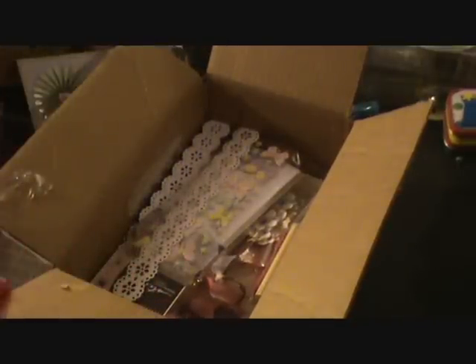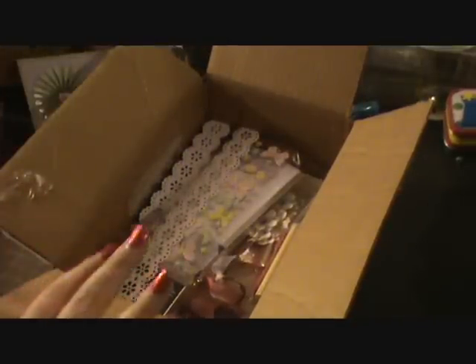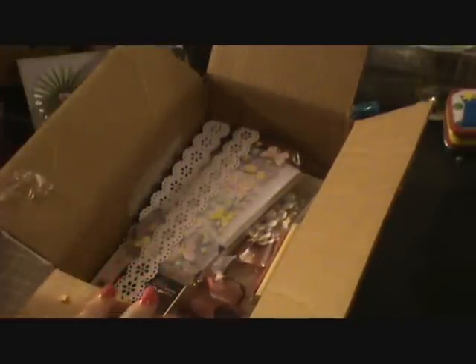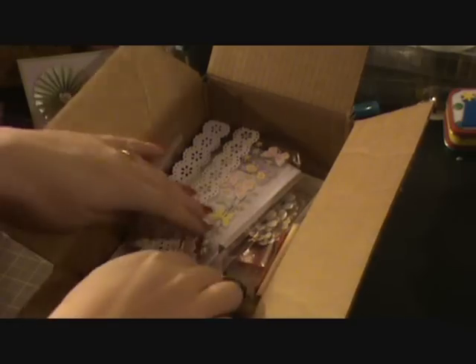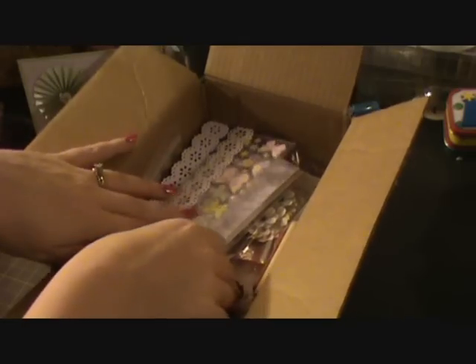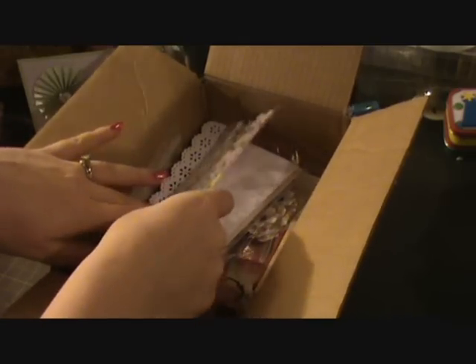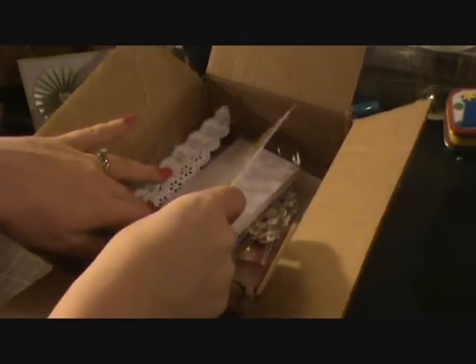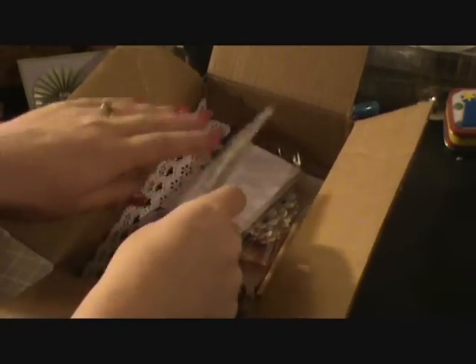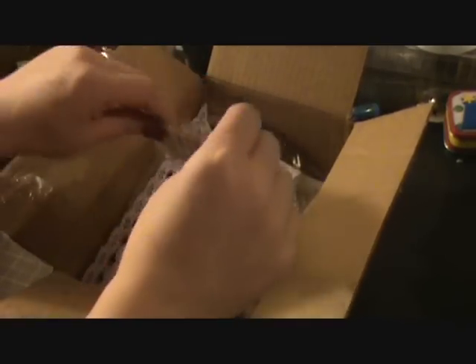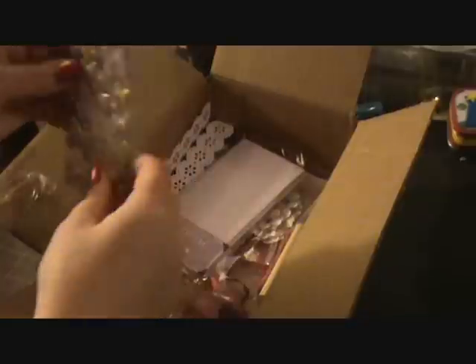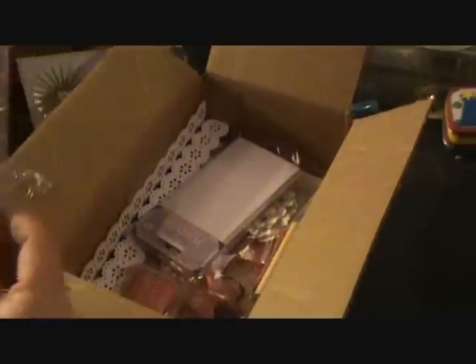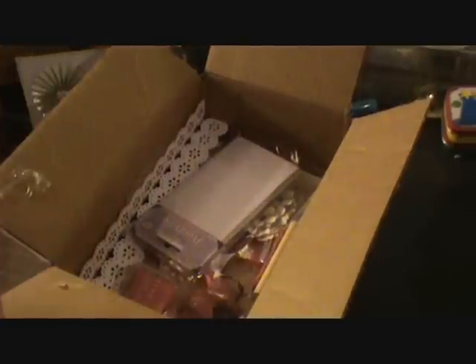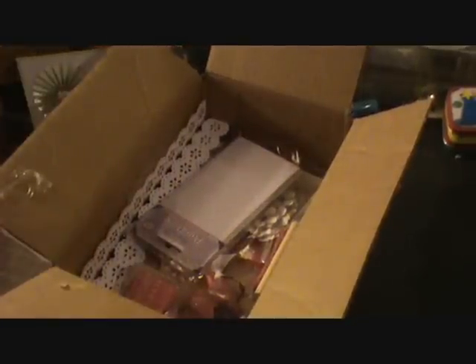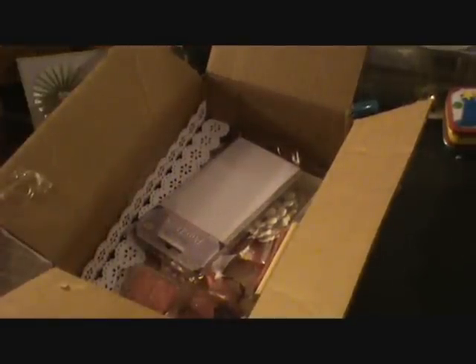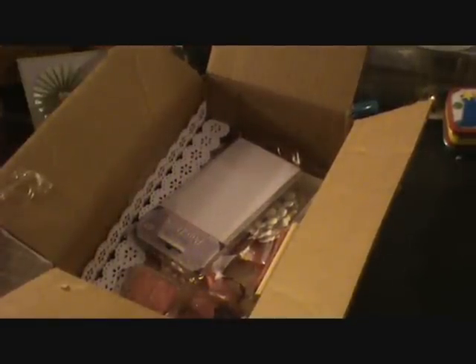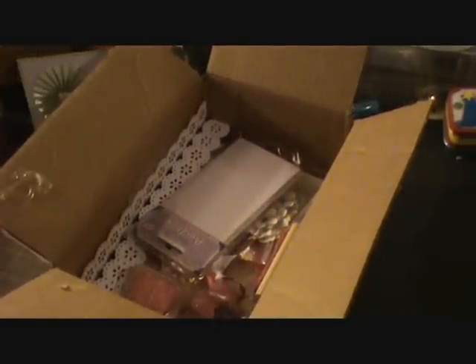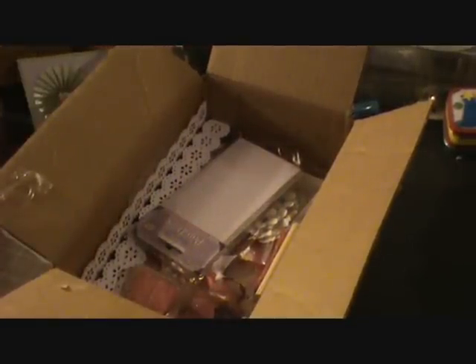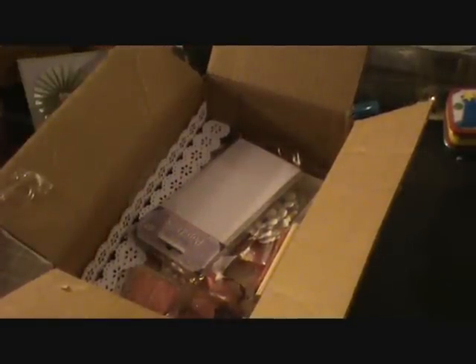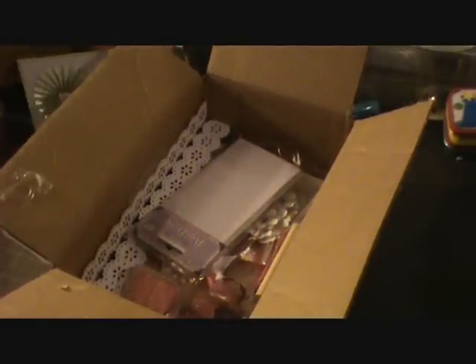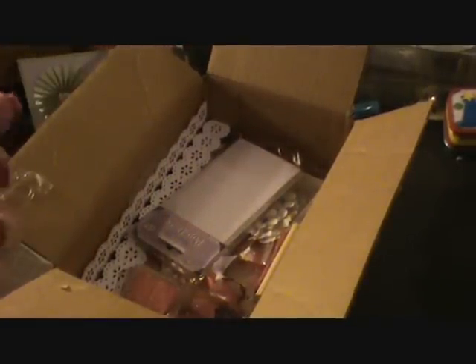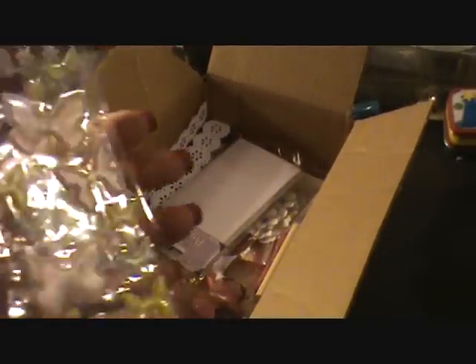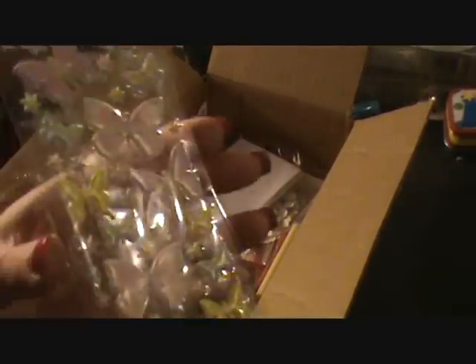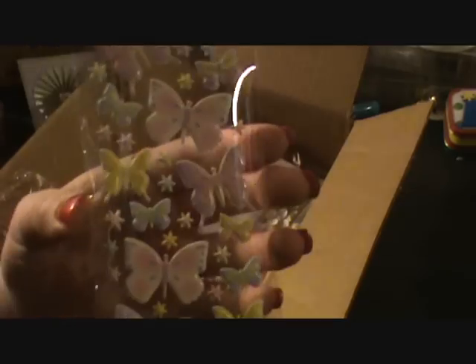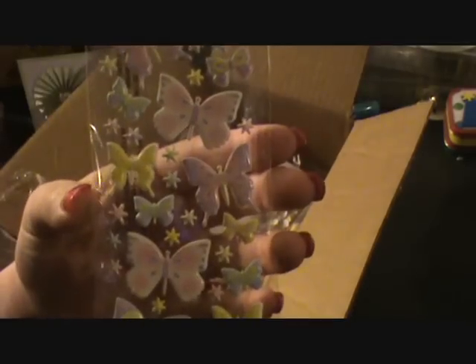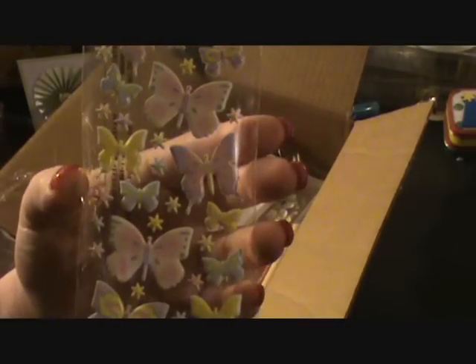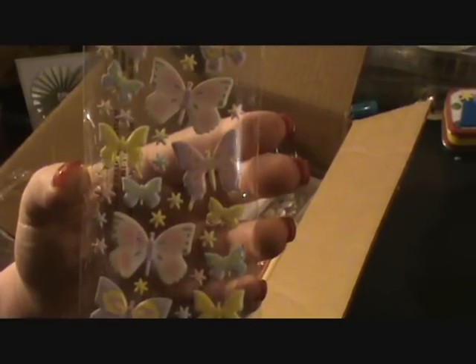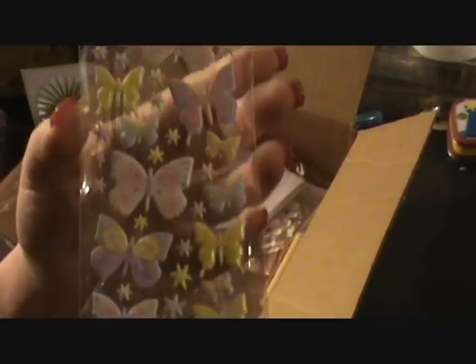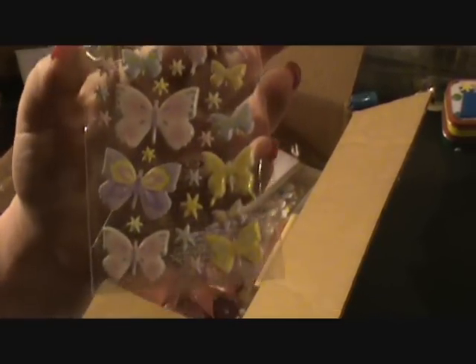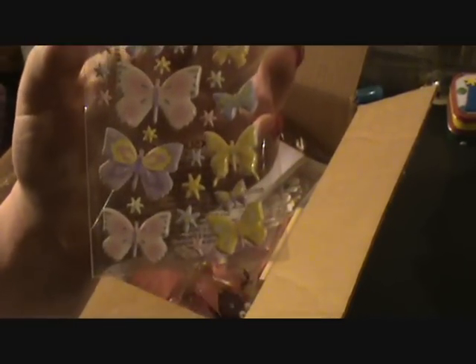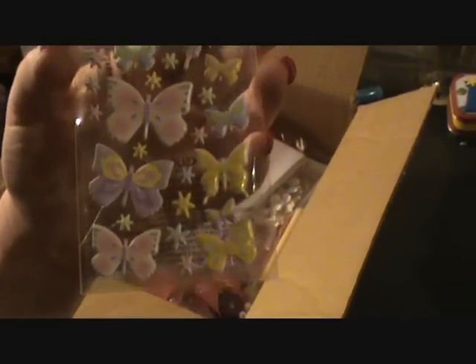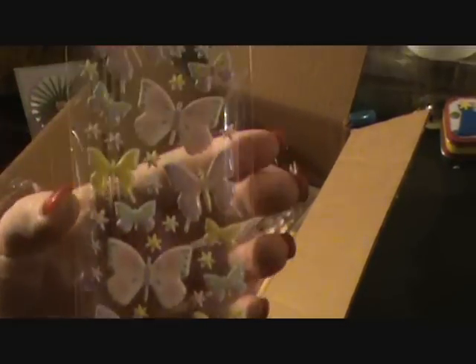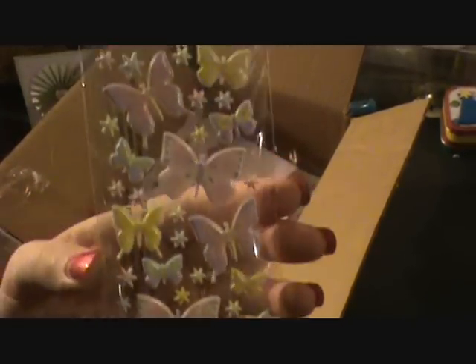I'm going to try not to gawk too much because I don't want to make this video forever long. Oh, beautiful butterflies. They have a little bit of dimension too, they're kind of puffy. Can't wait to use those.